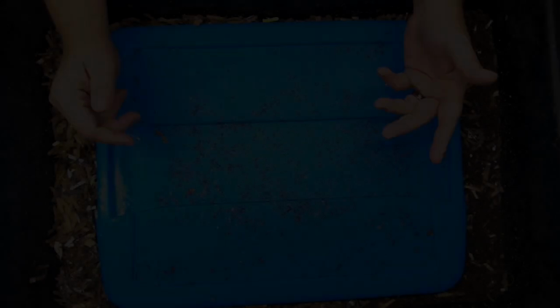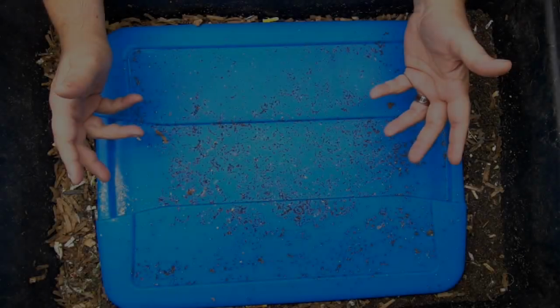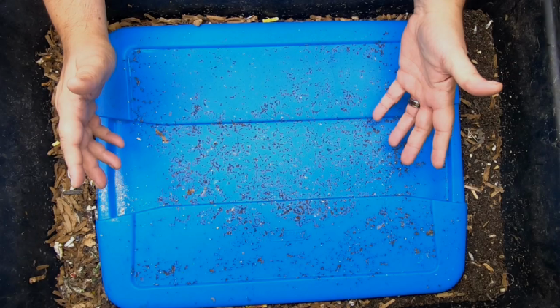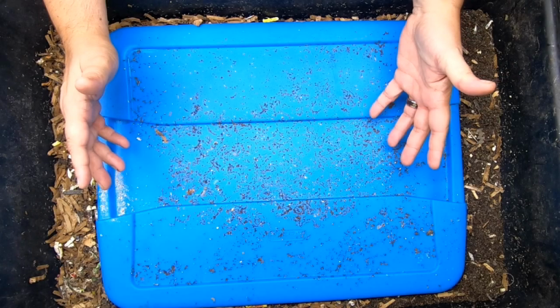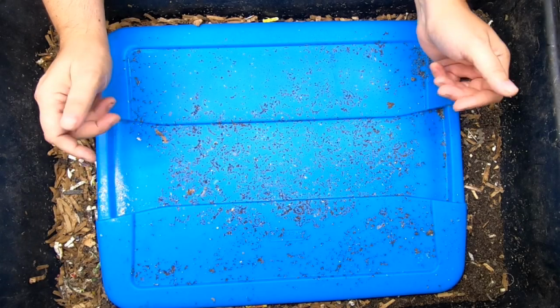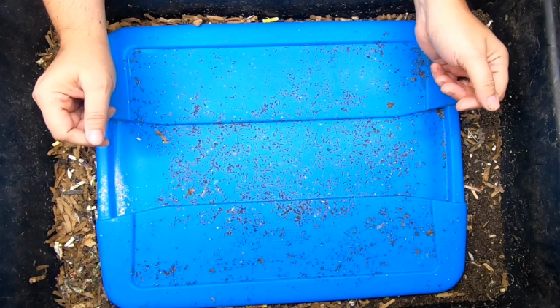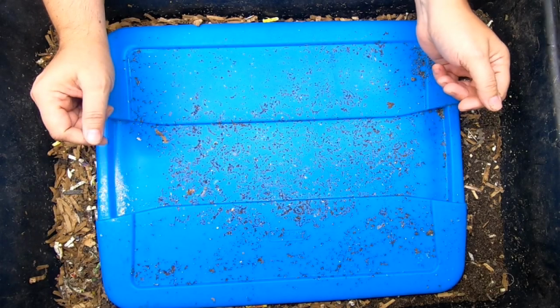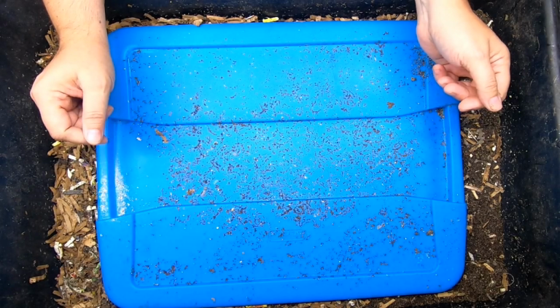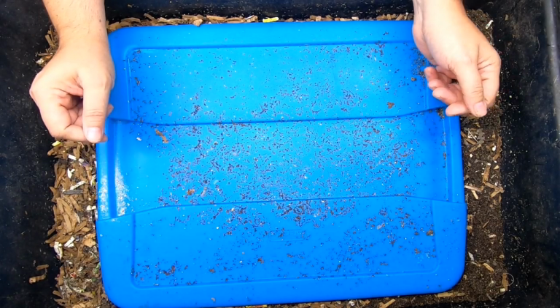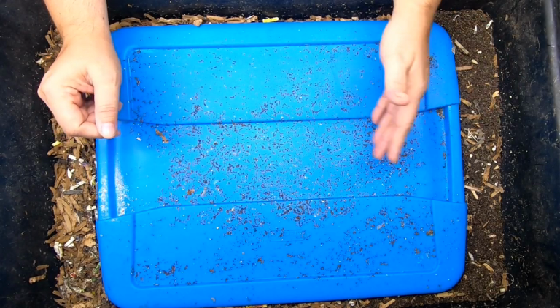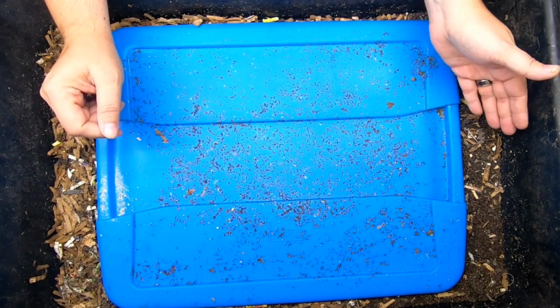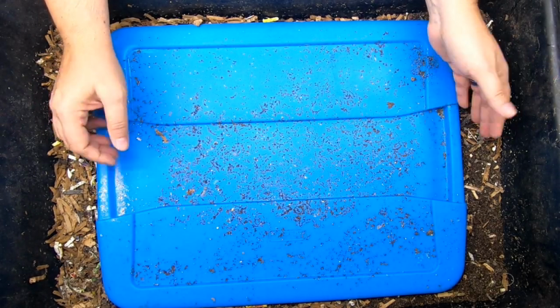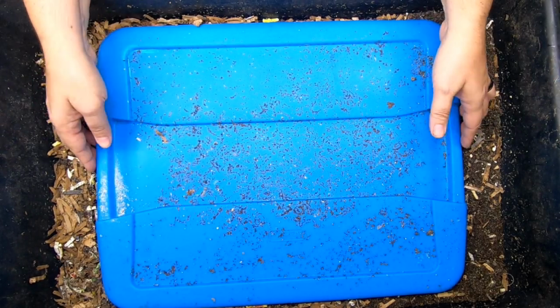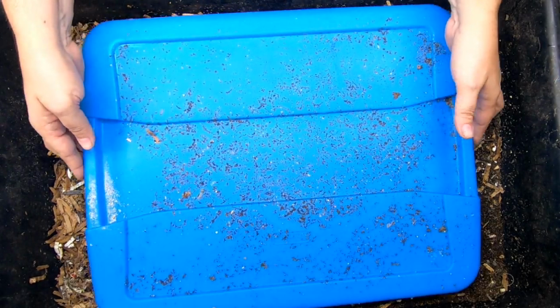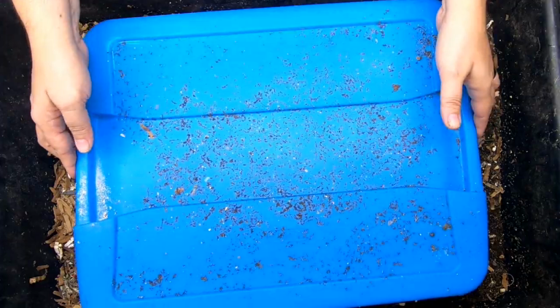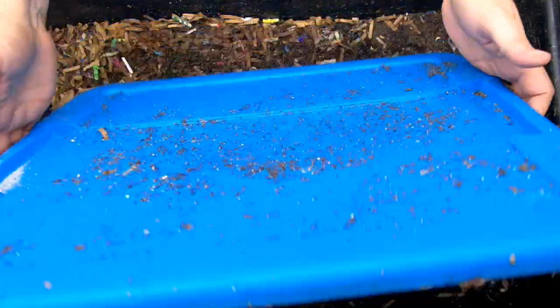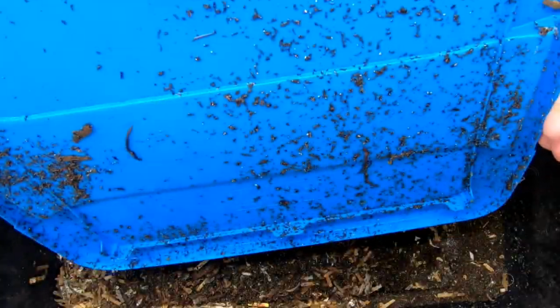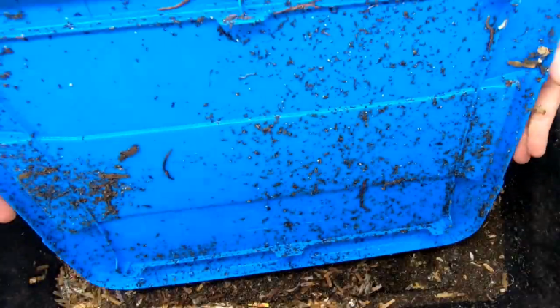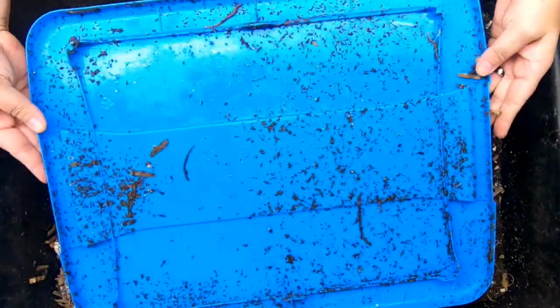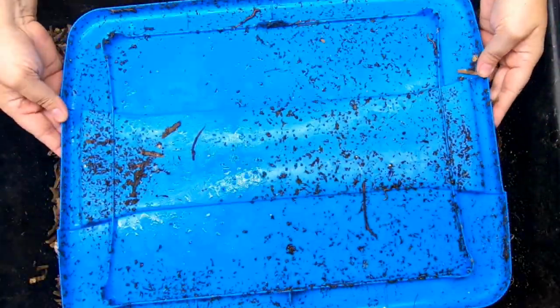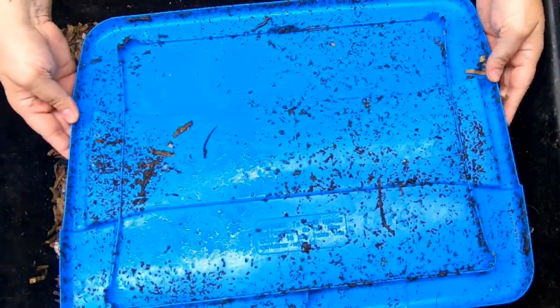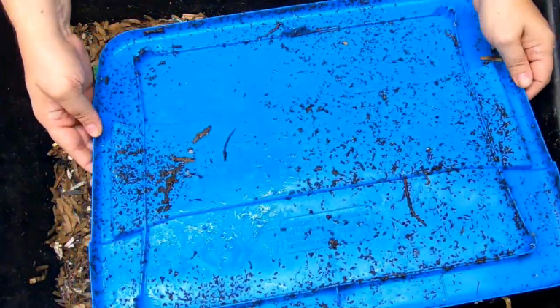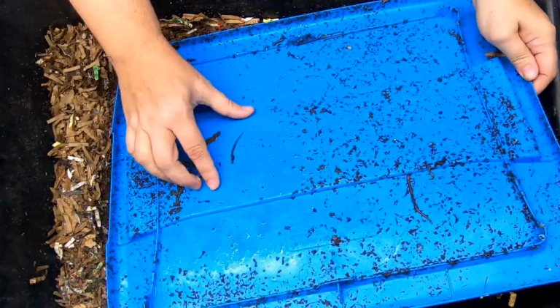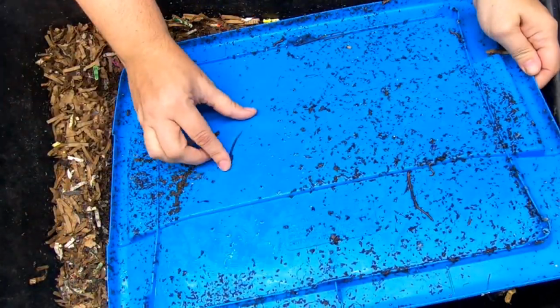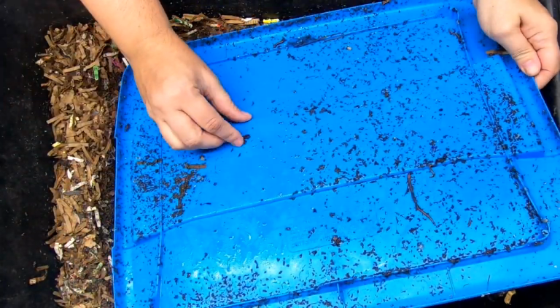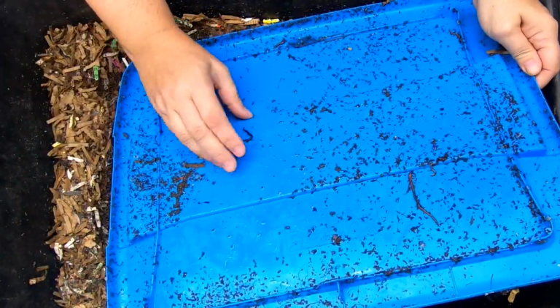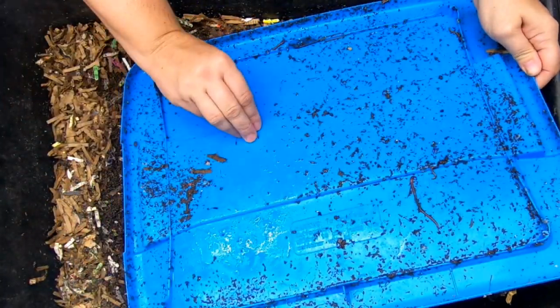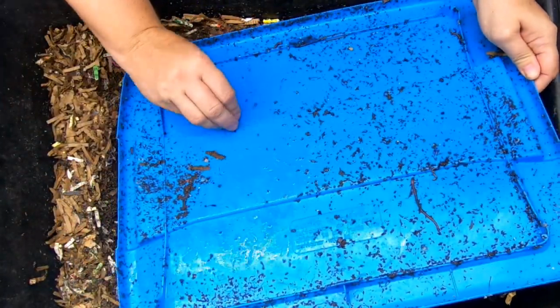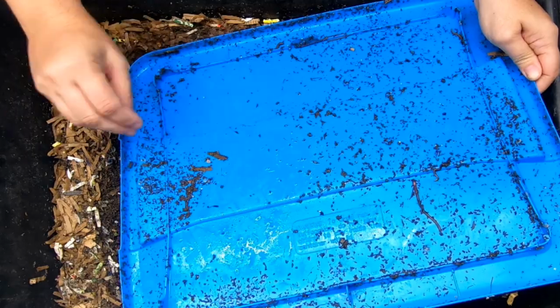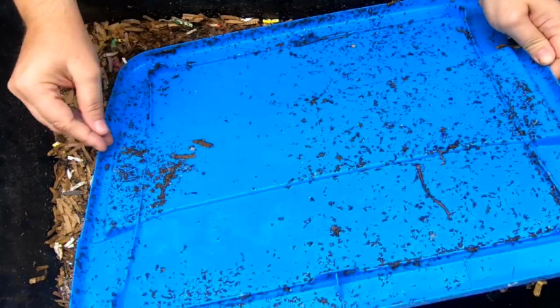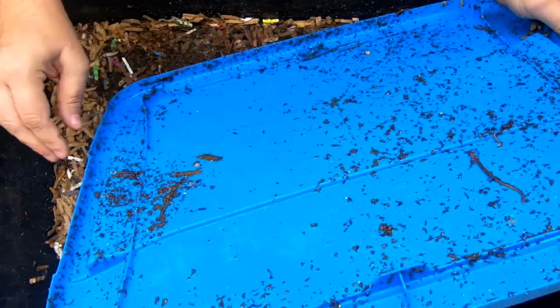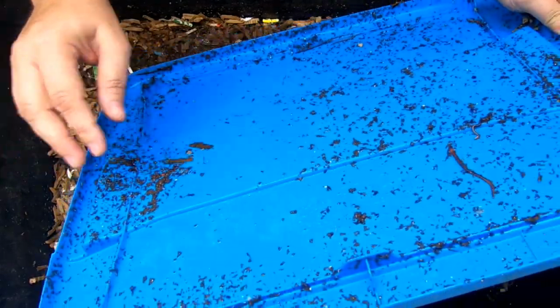Hey guys, it's Anne. Welcome to the channel. If you're new here, this channel is all about vermiculture and worm farming that I mostly do inside my house.